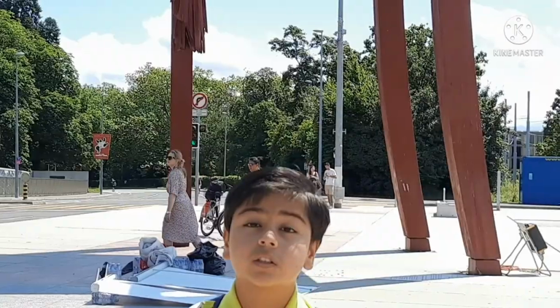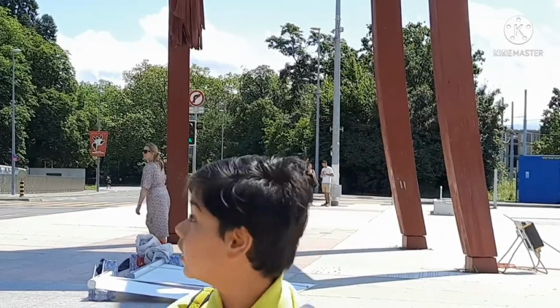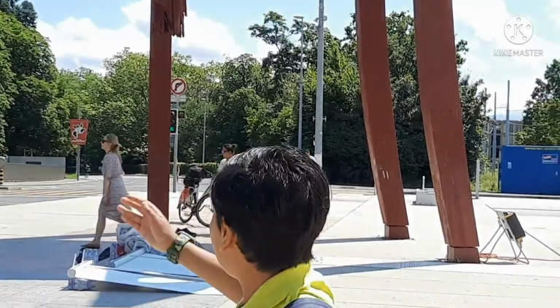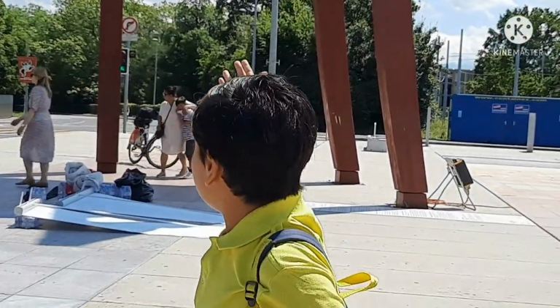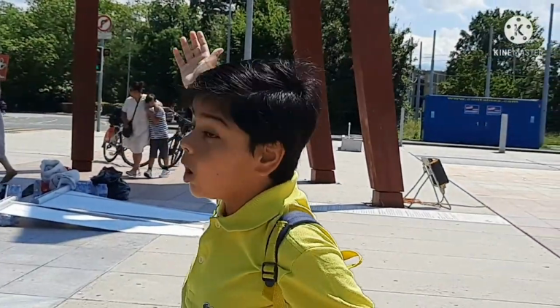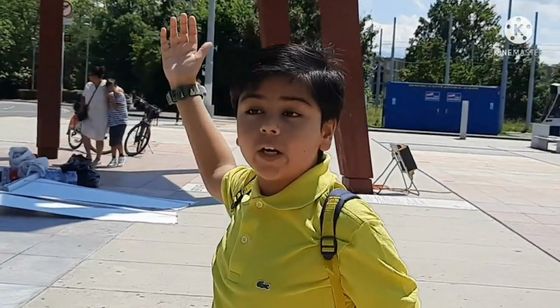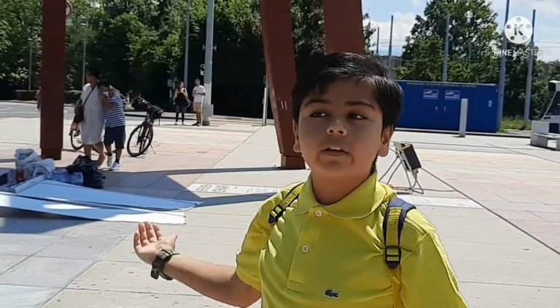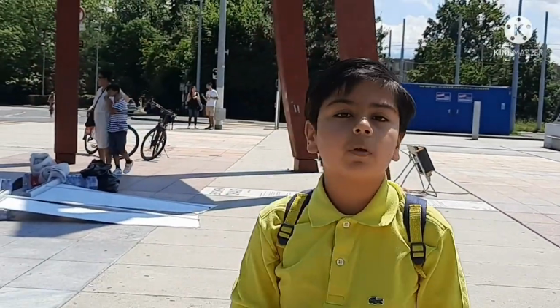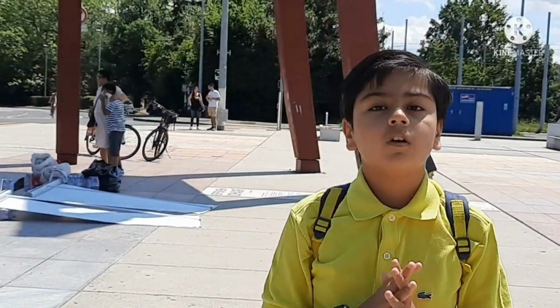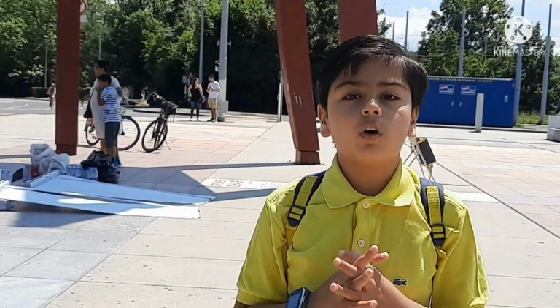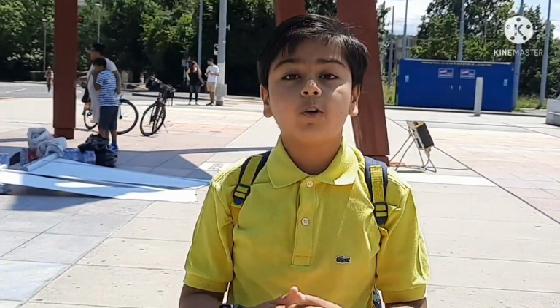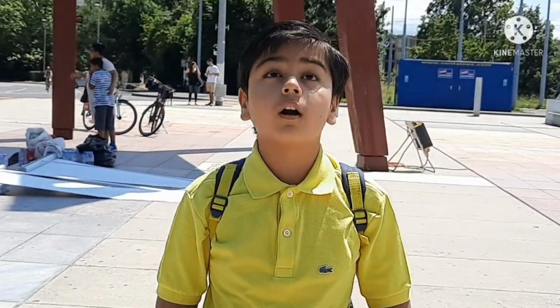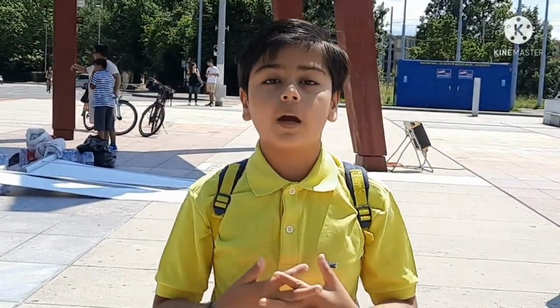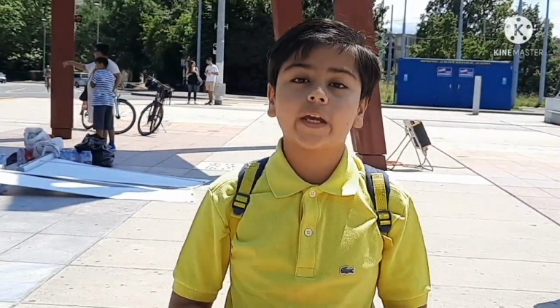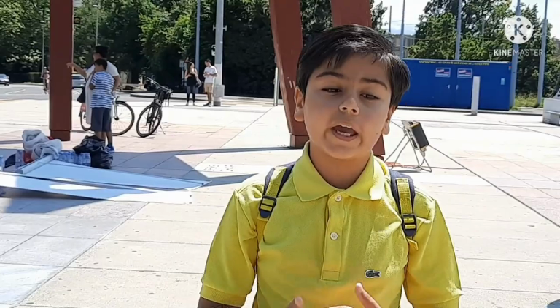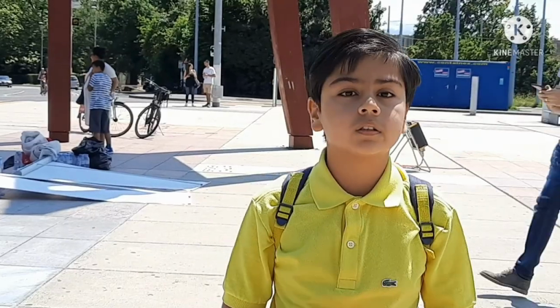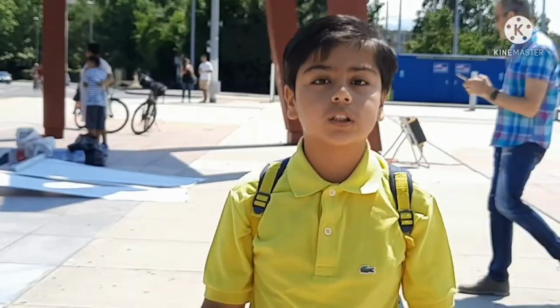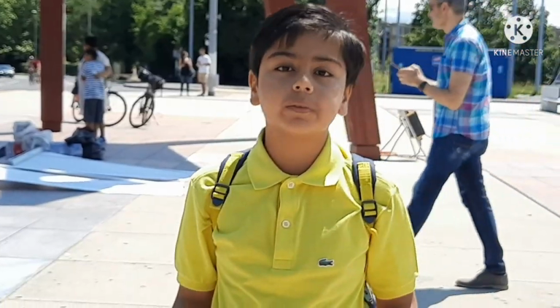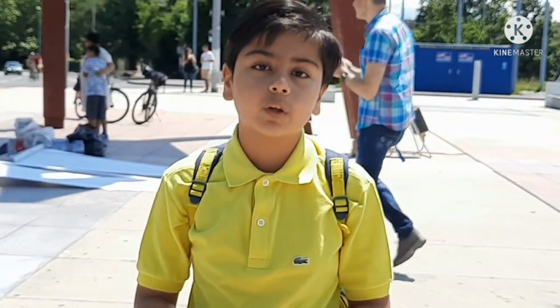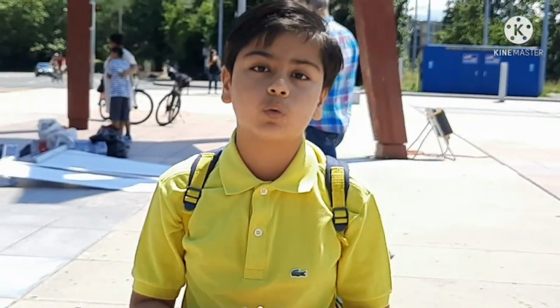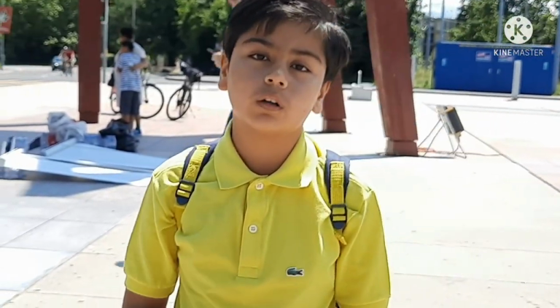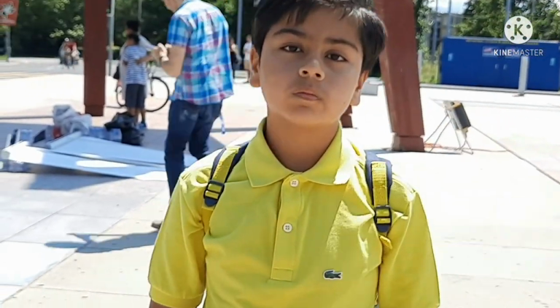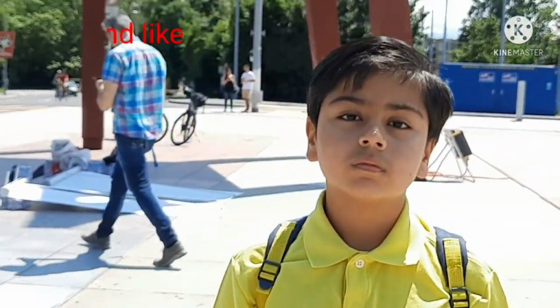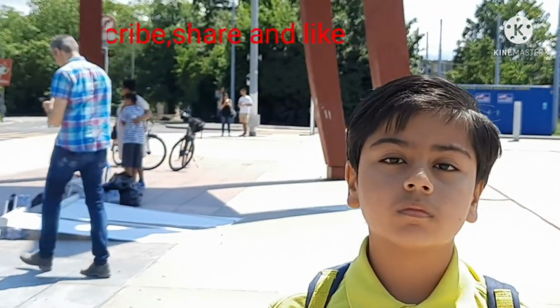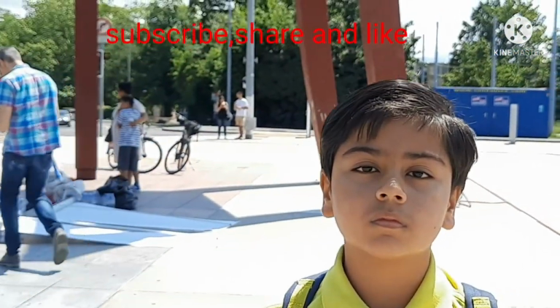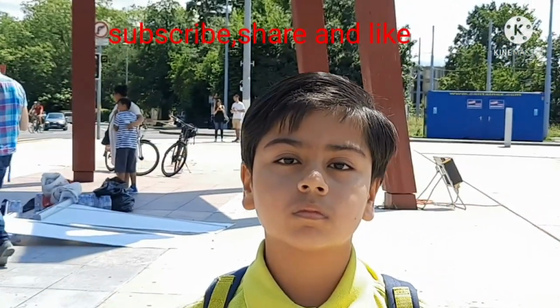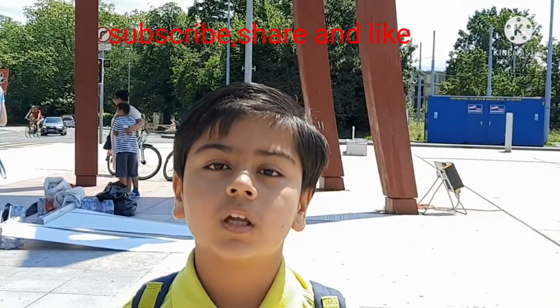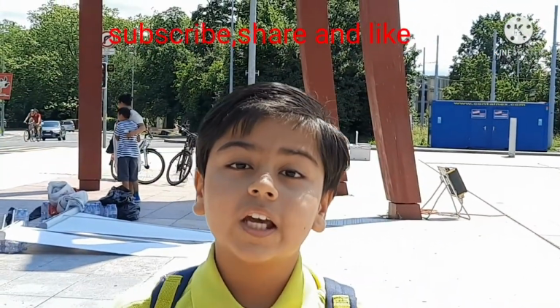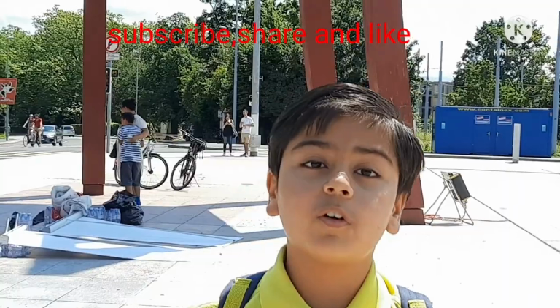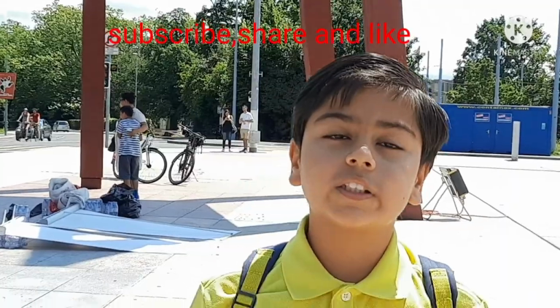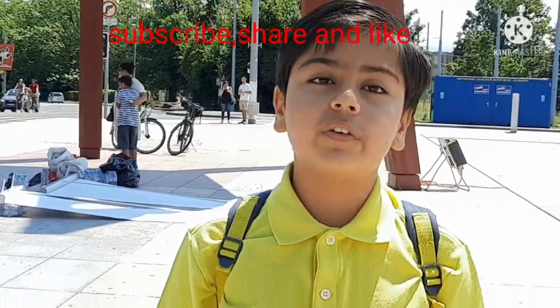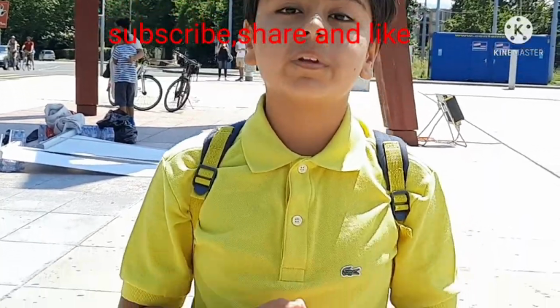Thank you for watching this video. Please like, share with your friends, and subscribe to my channel if you want more videos like this. Bye!